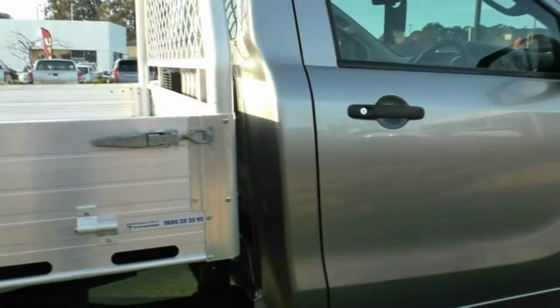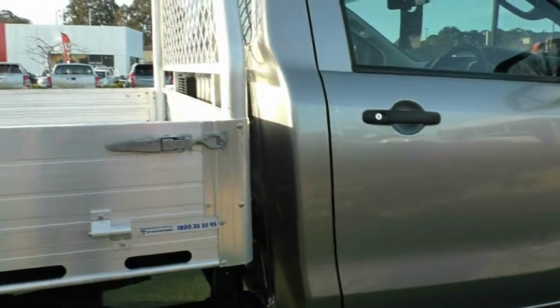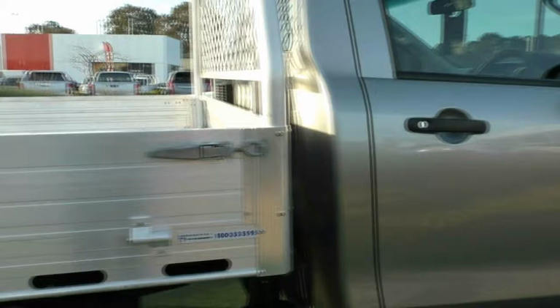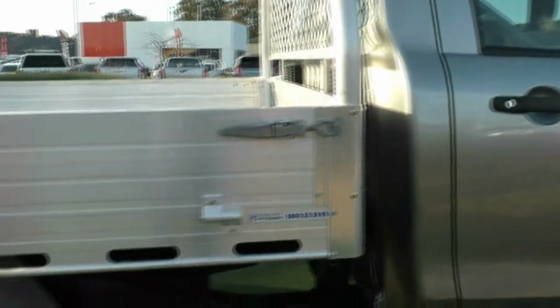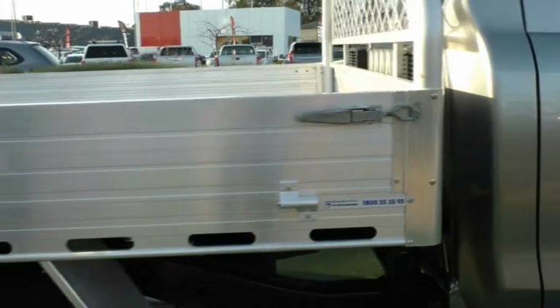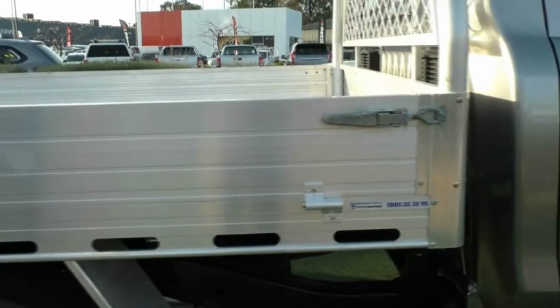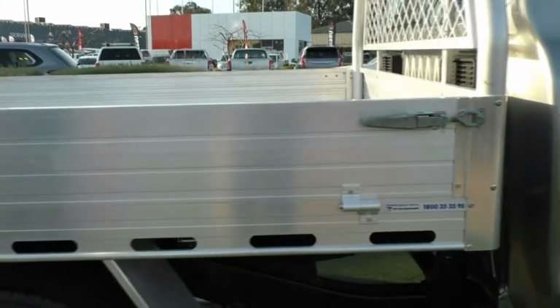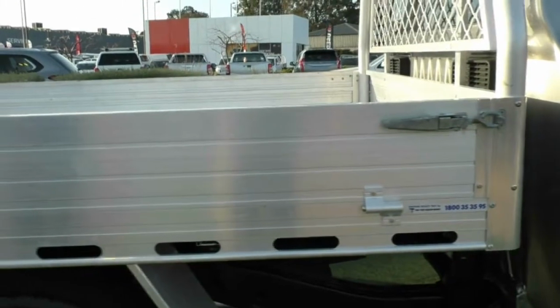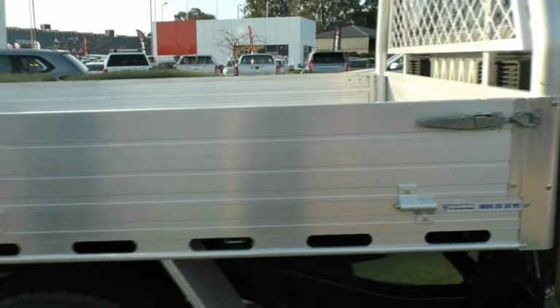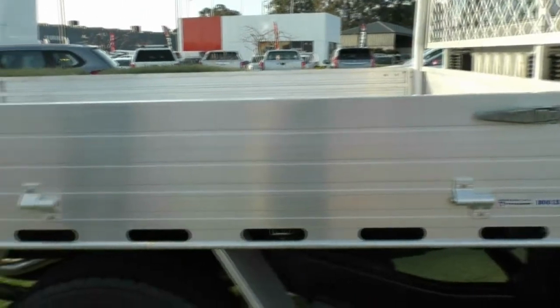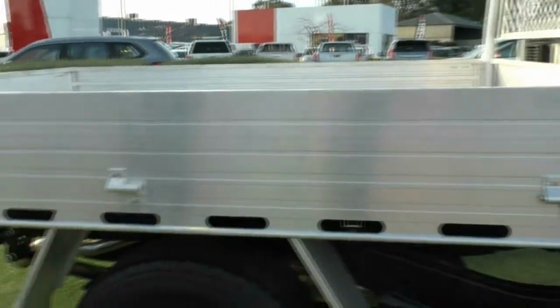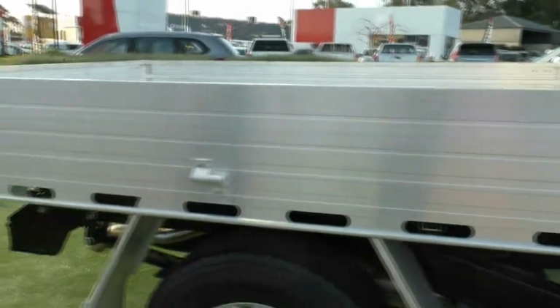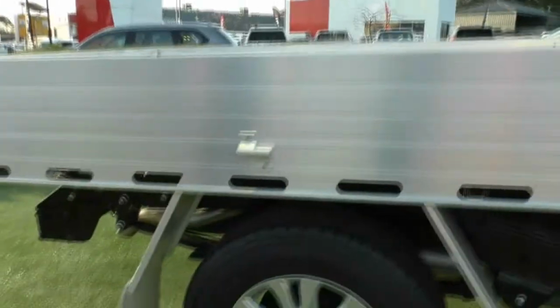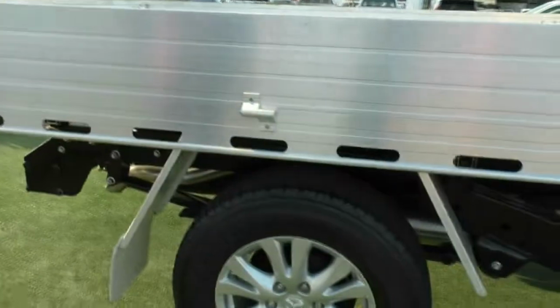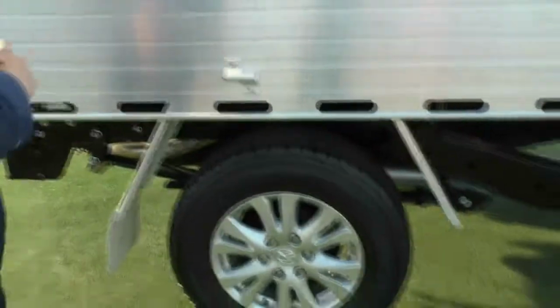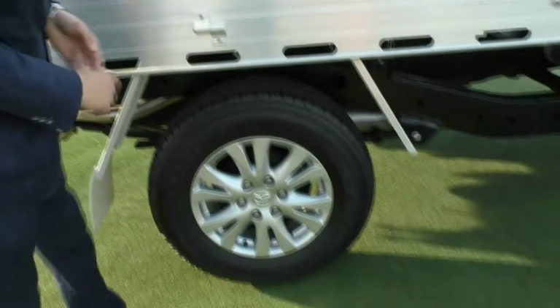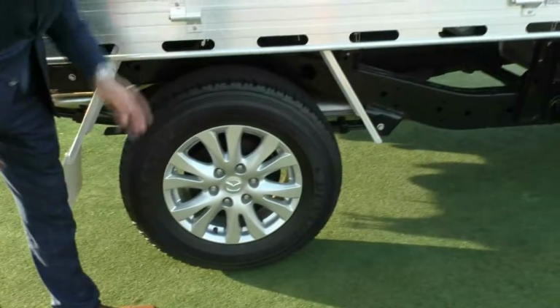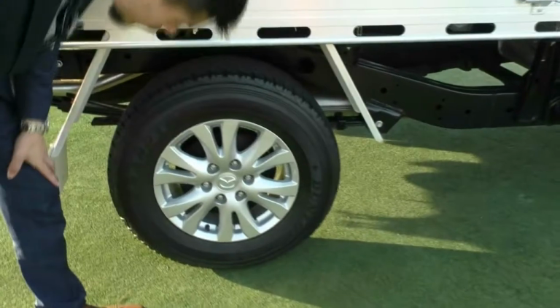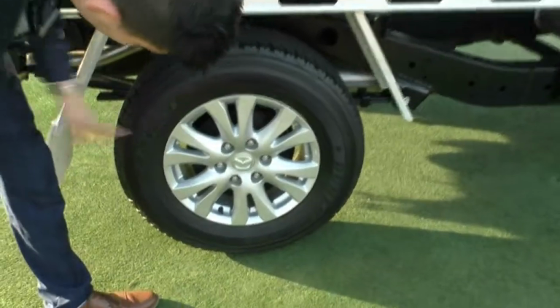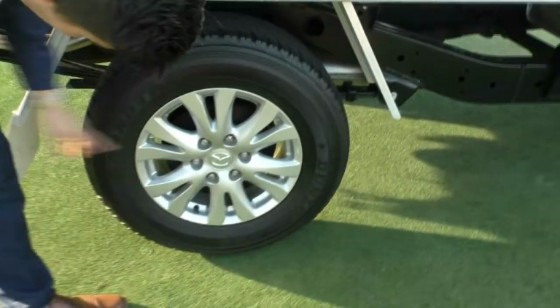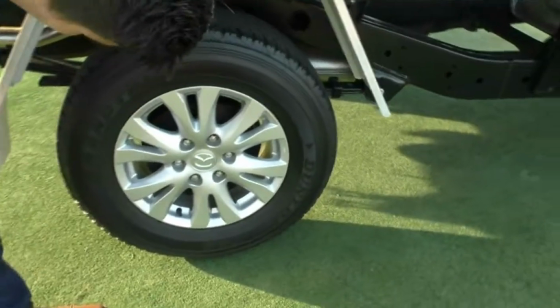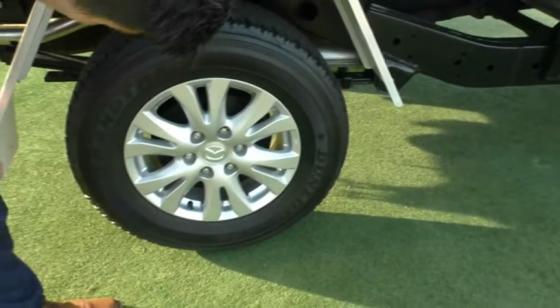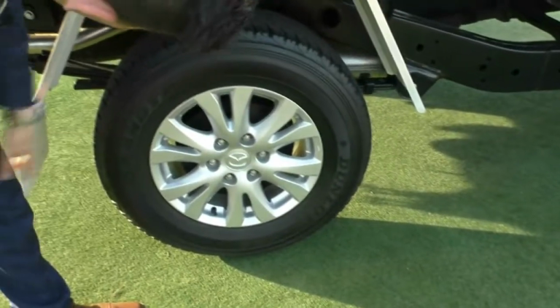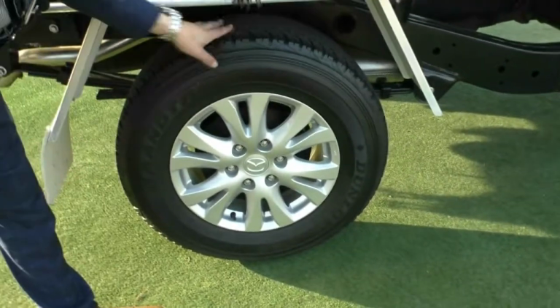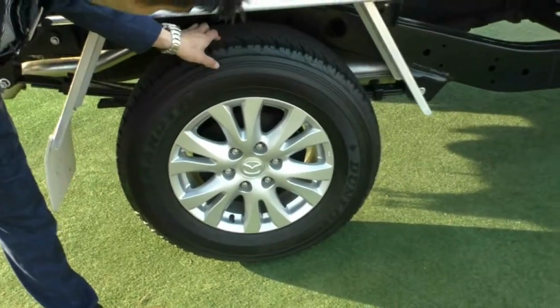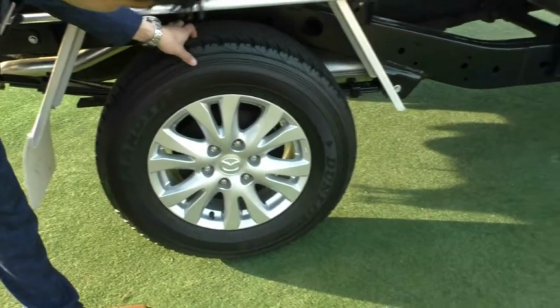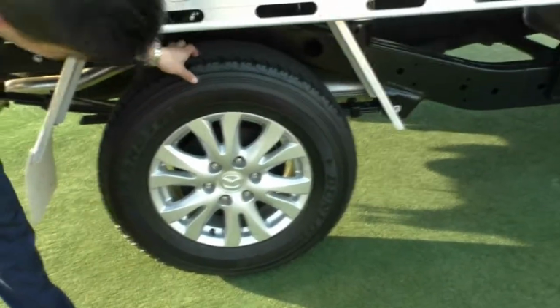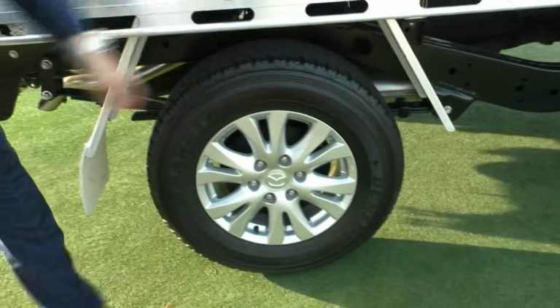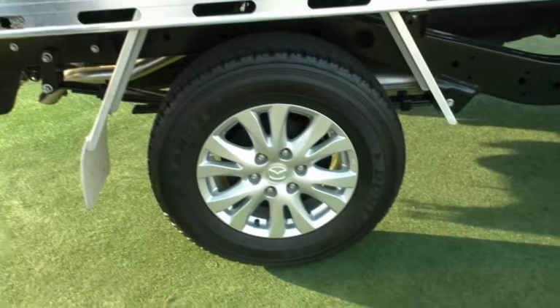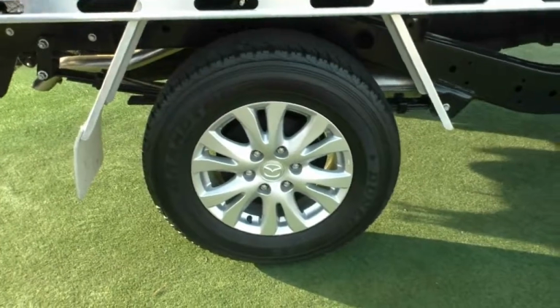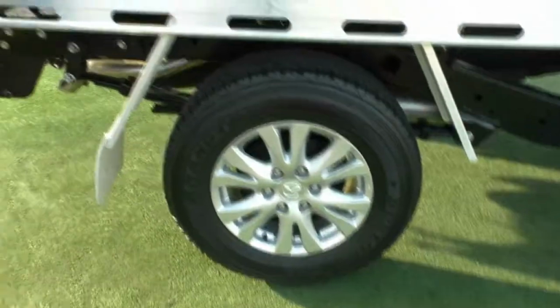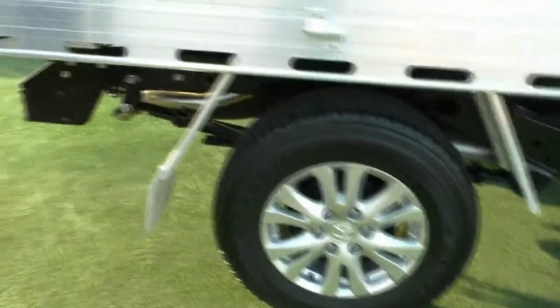Moving down the vehicle now, as you will see it is fitted with a steel tray. We'll pop down real quick and have a look at the second alloy wheel. As you can see, that's in really good condition as well, with pretty much the exact same tread on that rear tyre too, which is great.